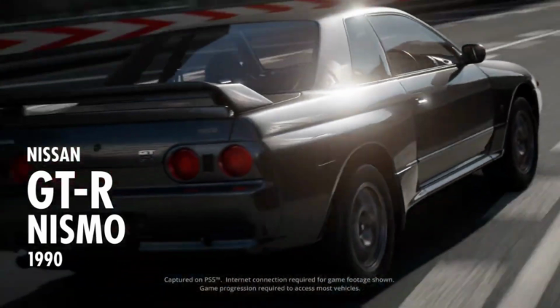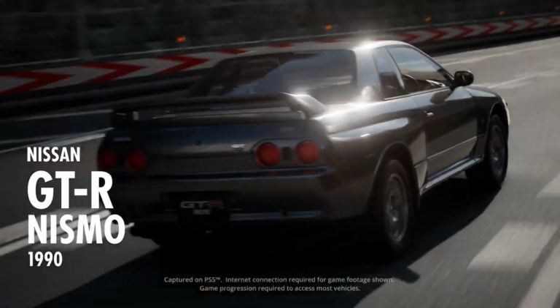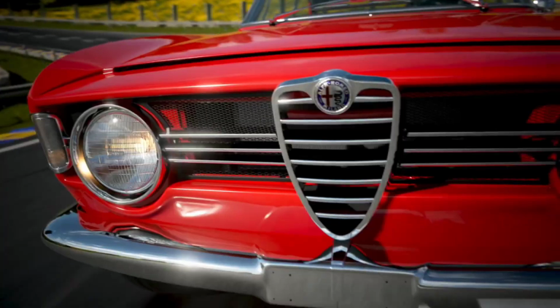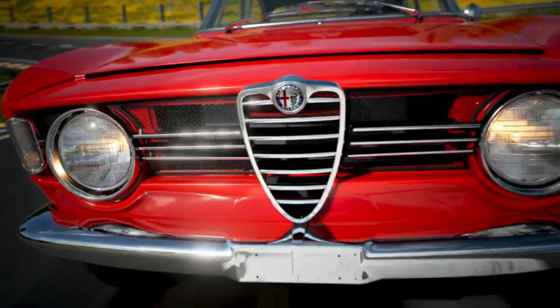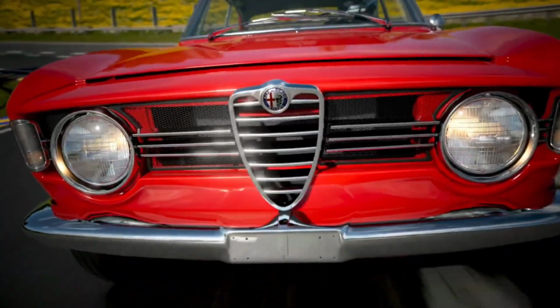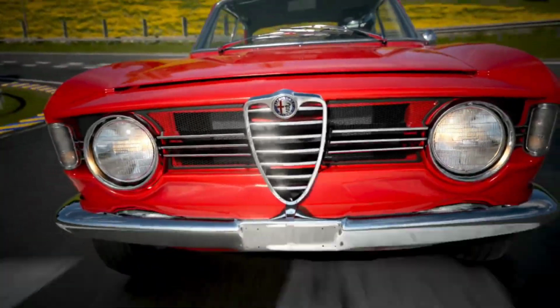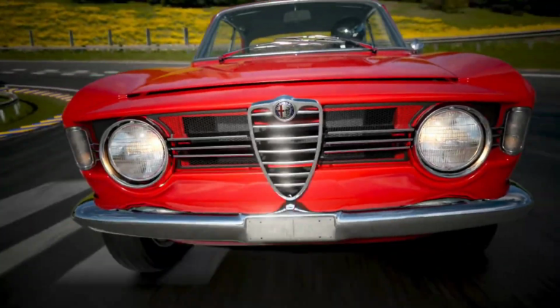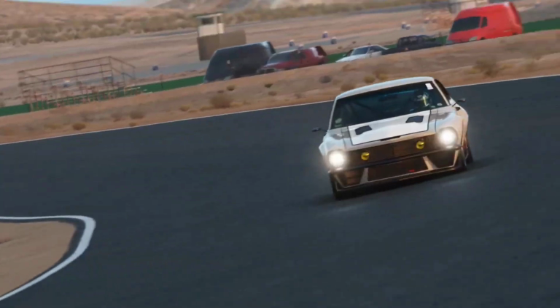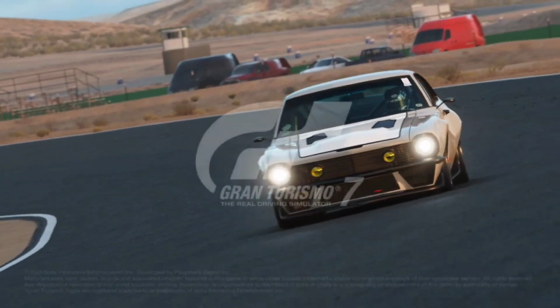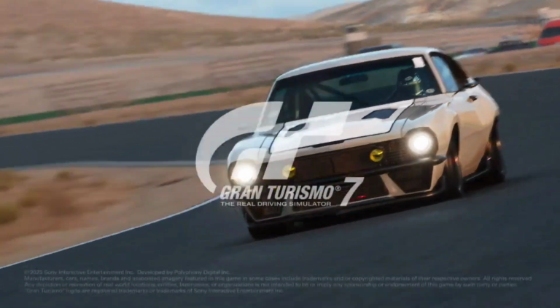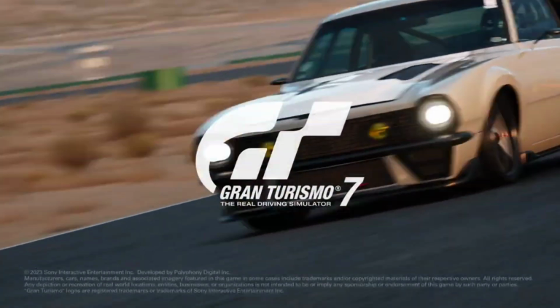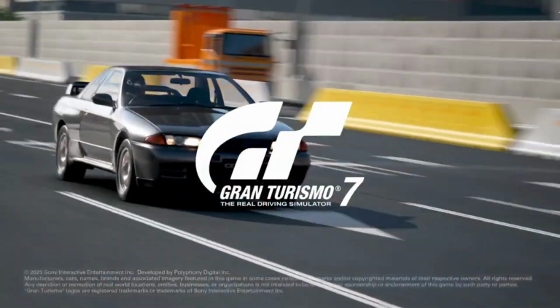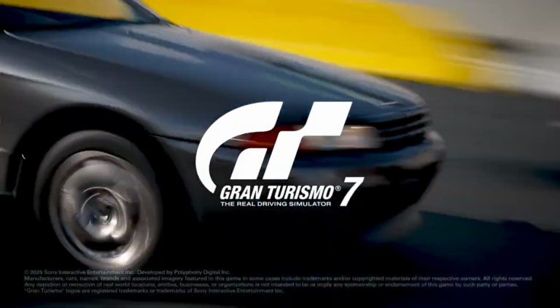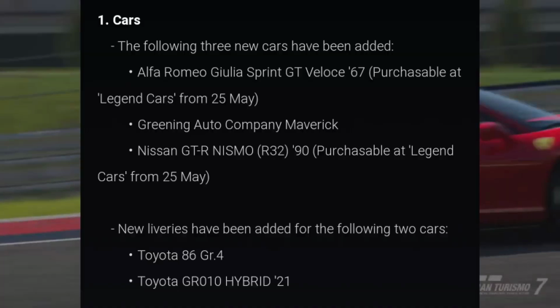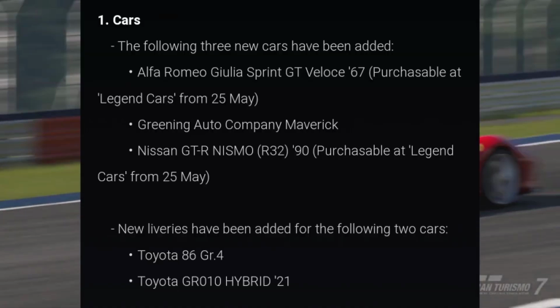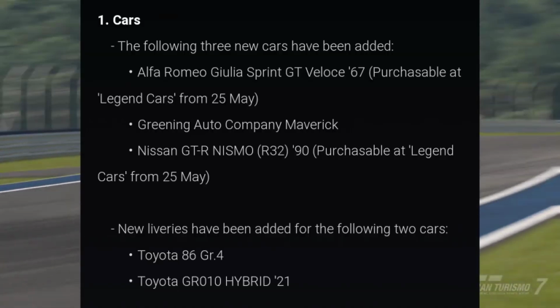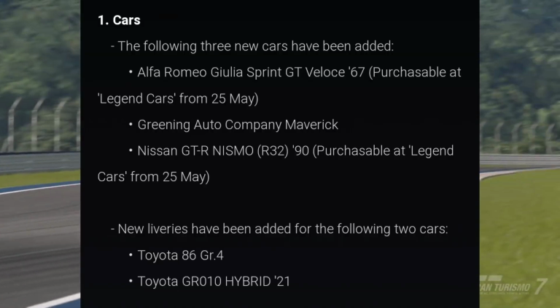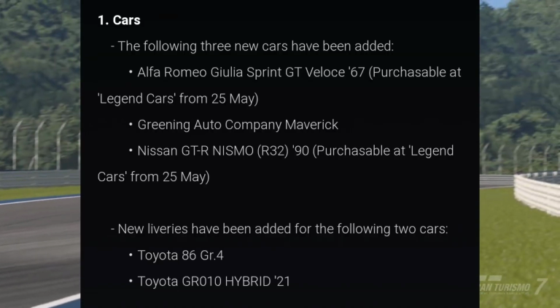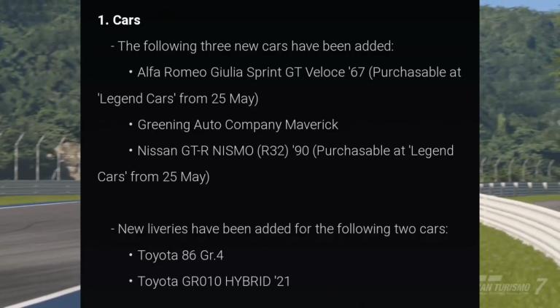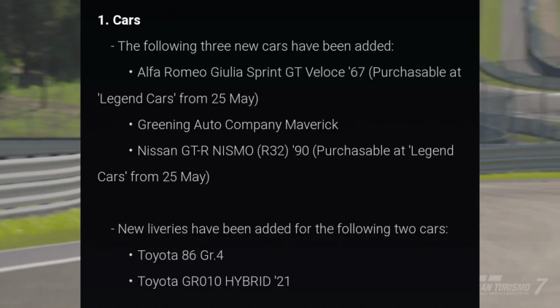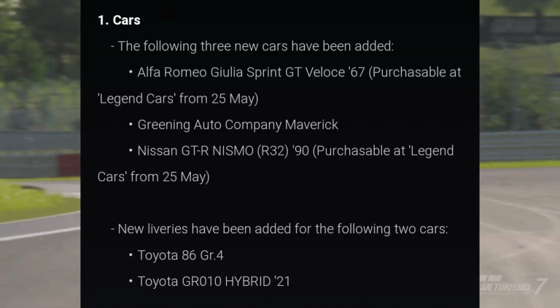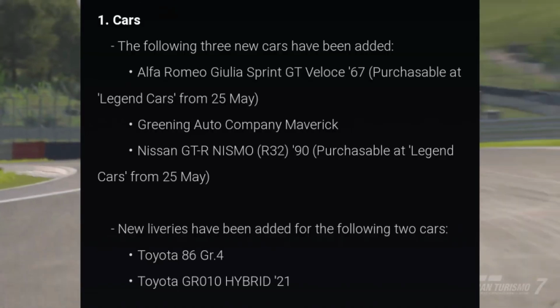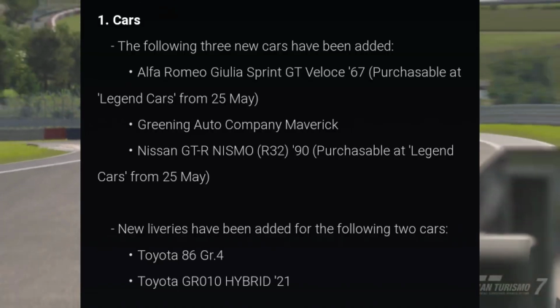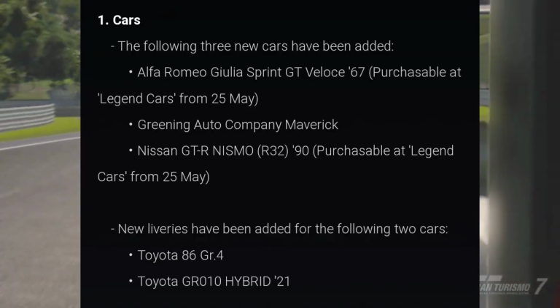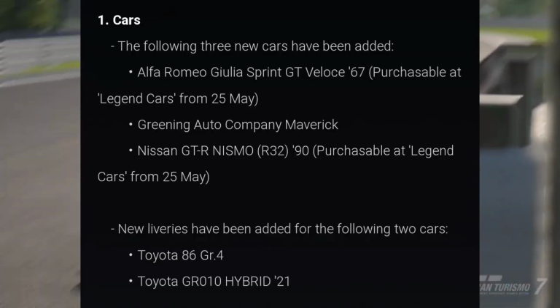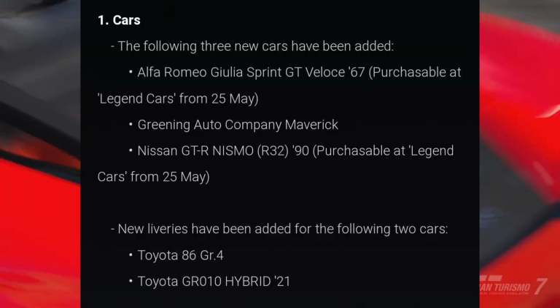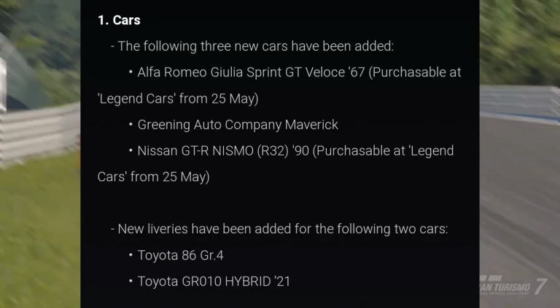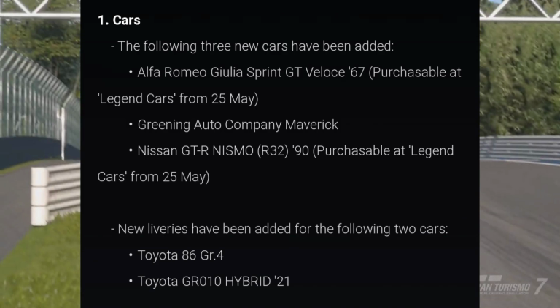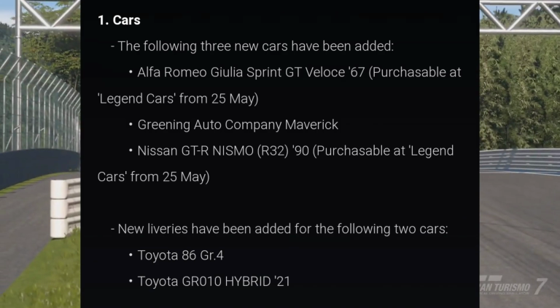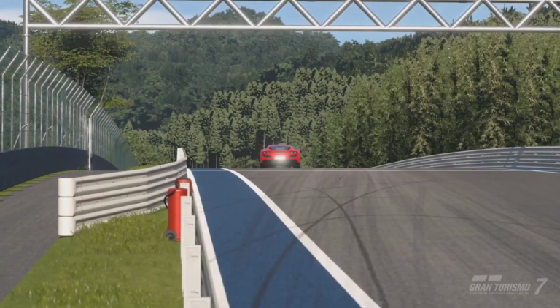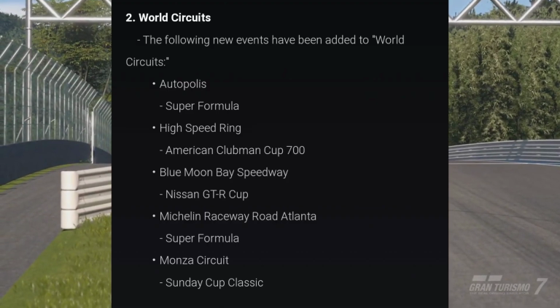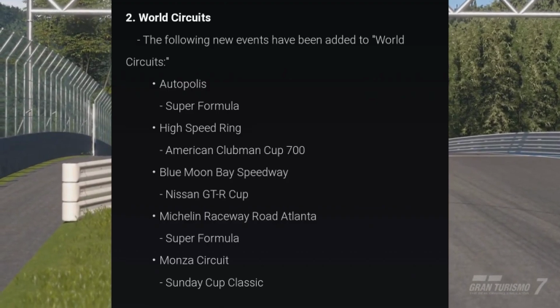We also received two new liveries — one for the Toyota 86 GR4 and one for the Toyota GR010 Hybrid.